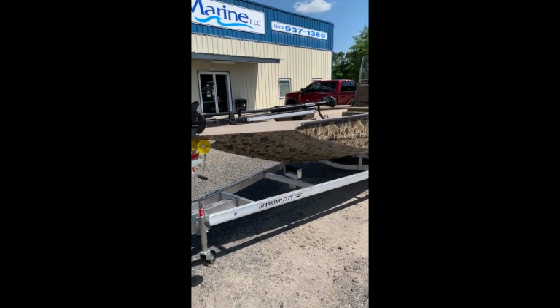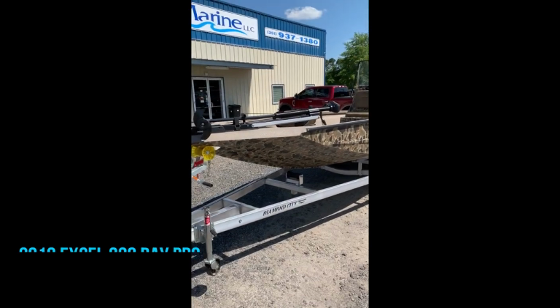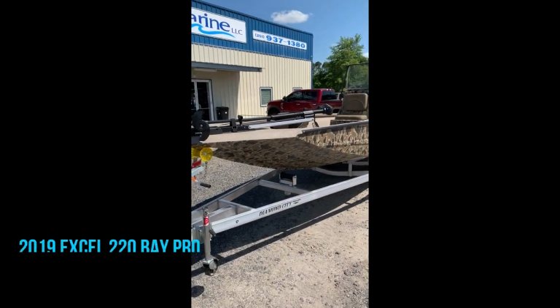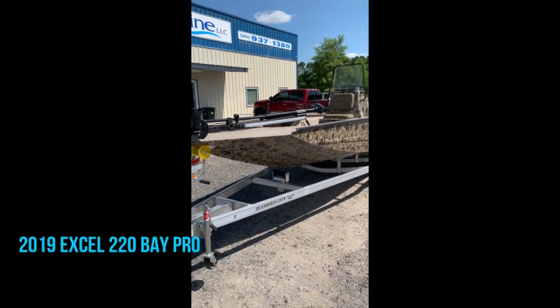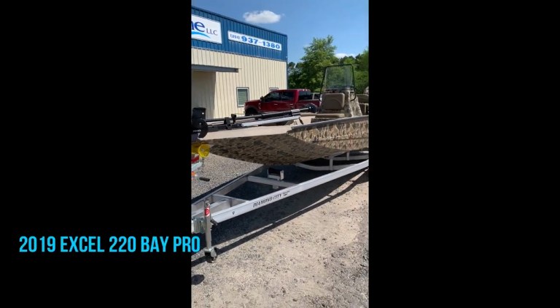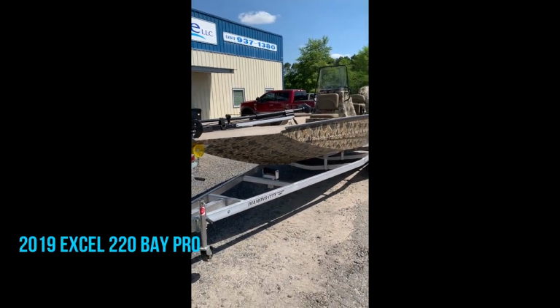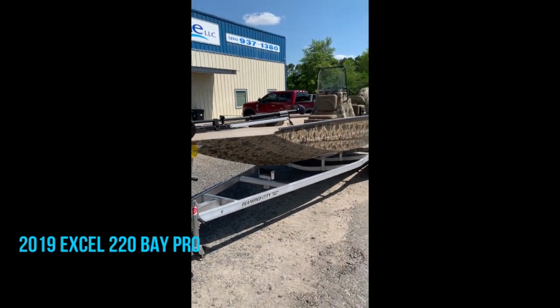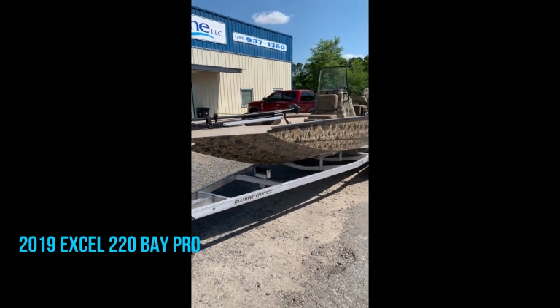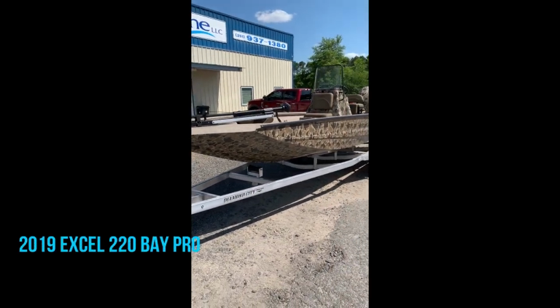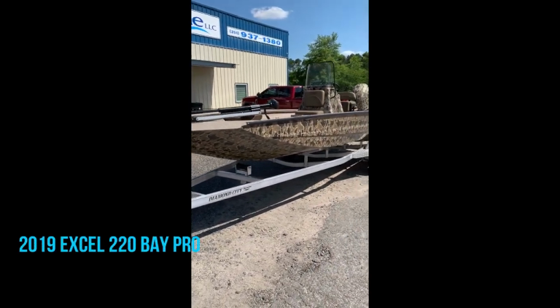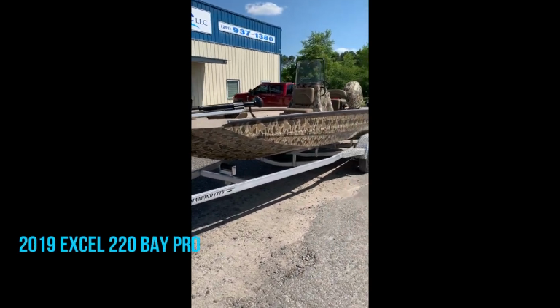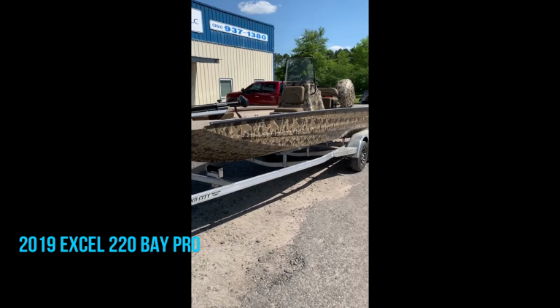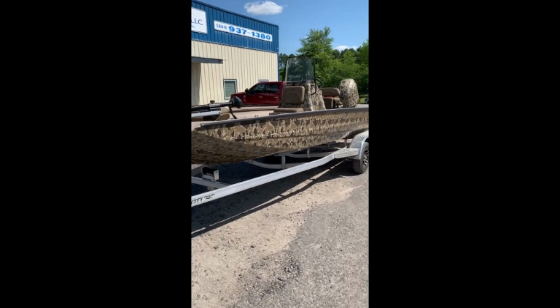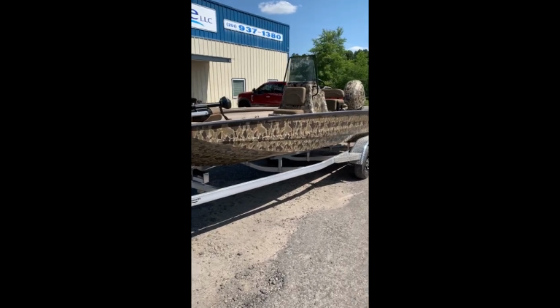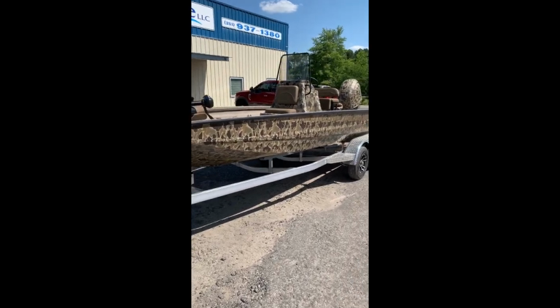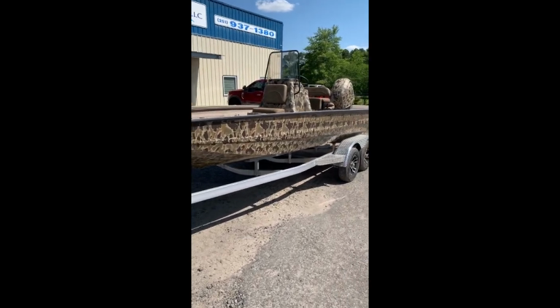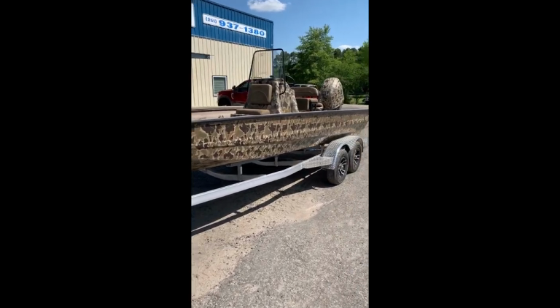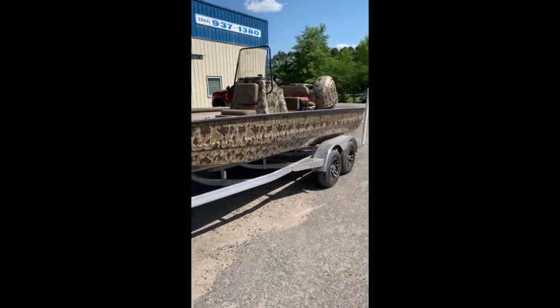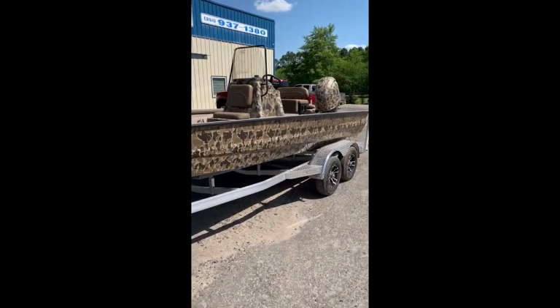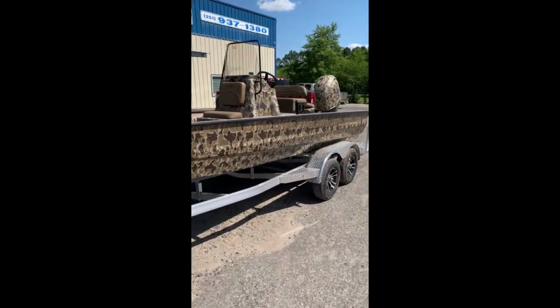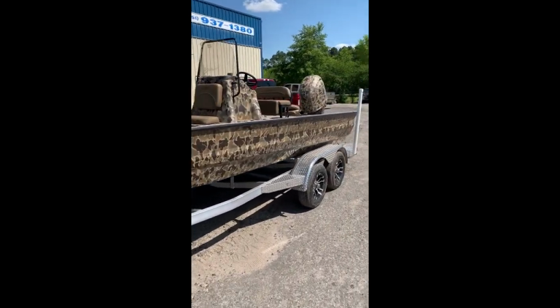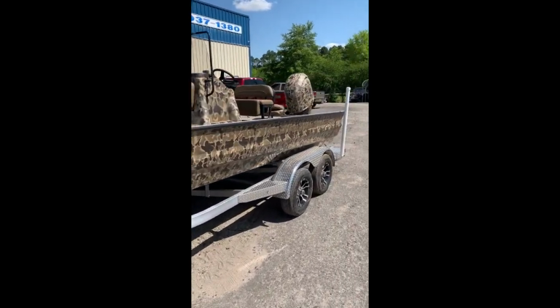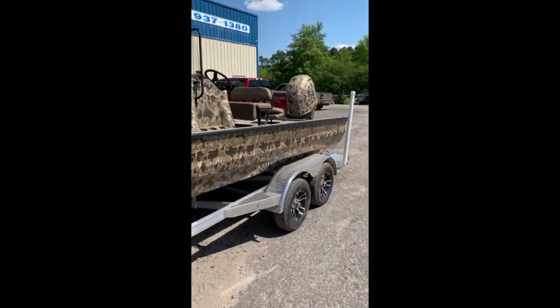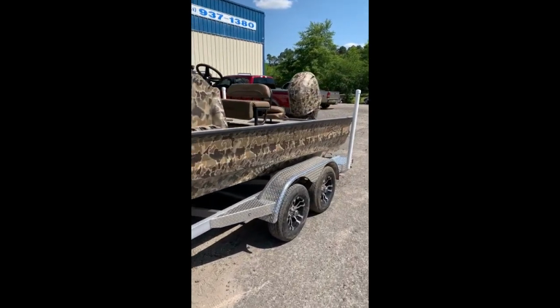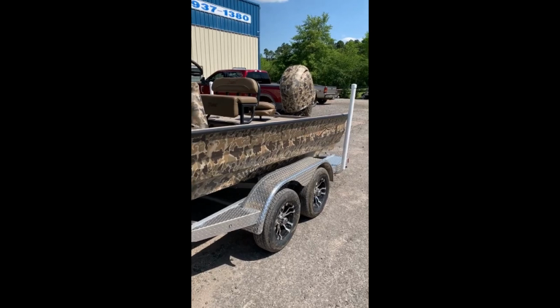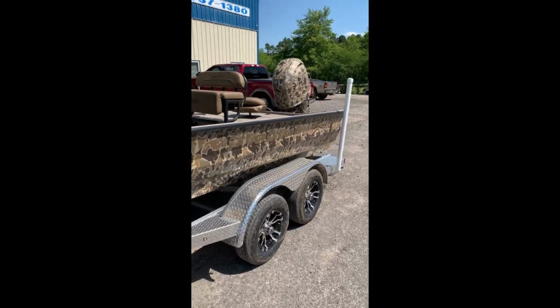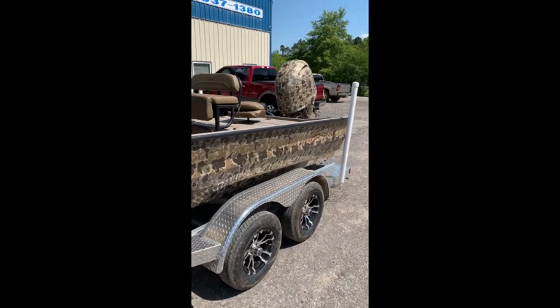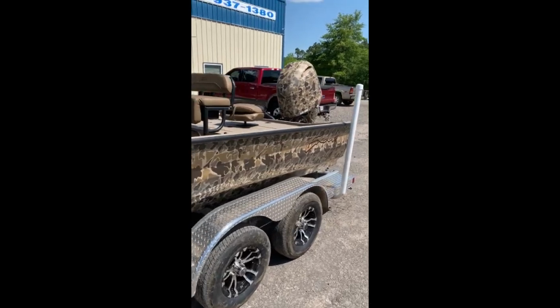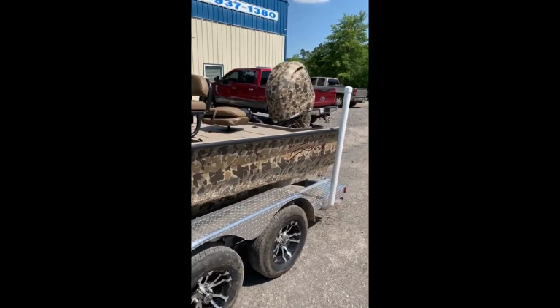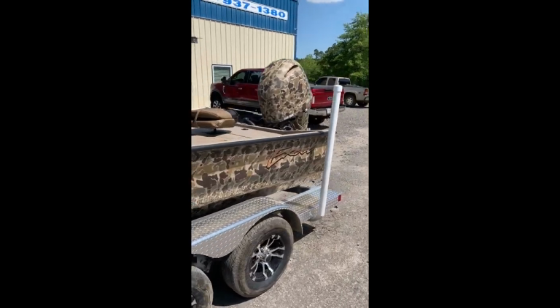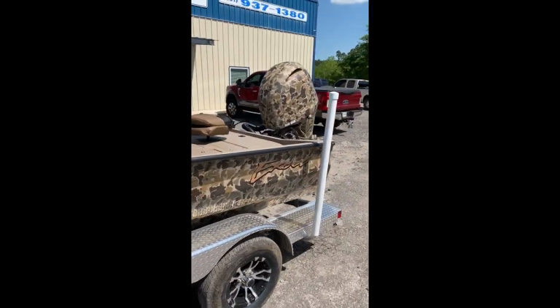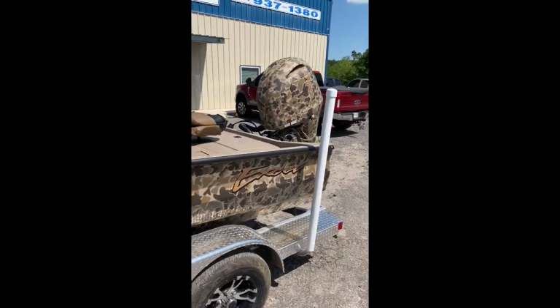Hey guys, John, L&M Marine. We're looking at a 220 Xcel in an old school camo — old school Drake camo, that is. This is the 22 Xcel Baypro.